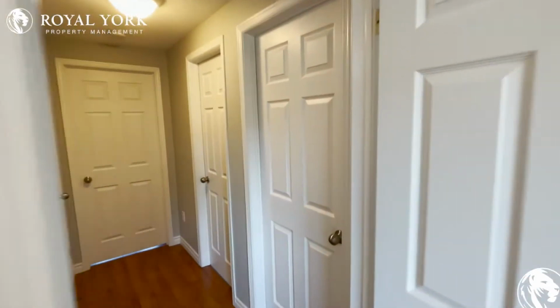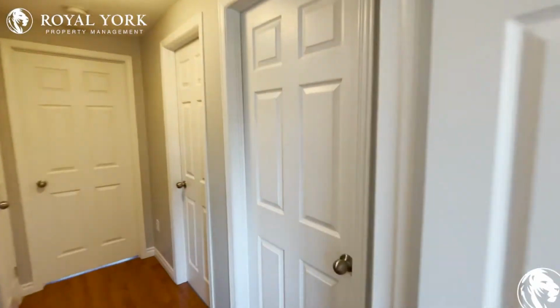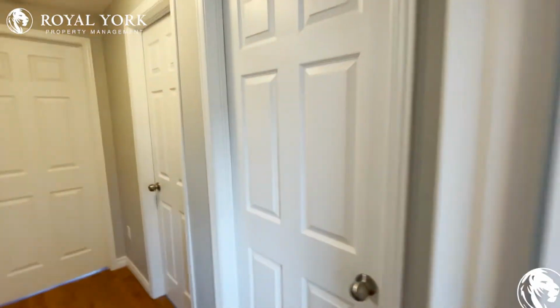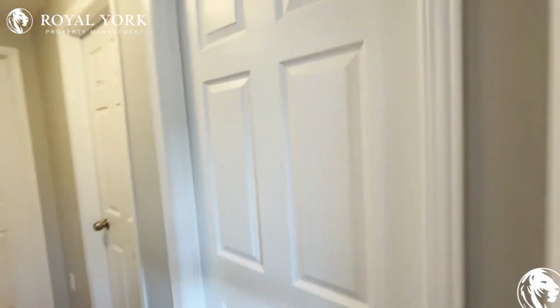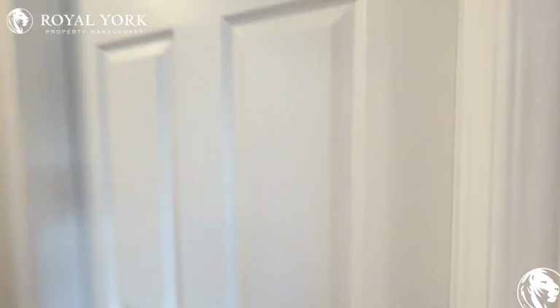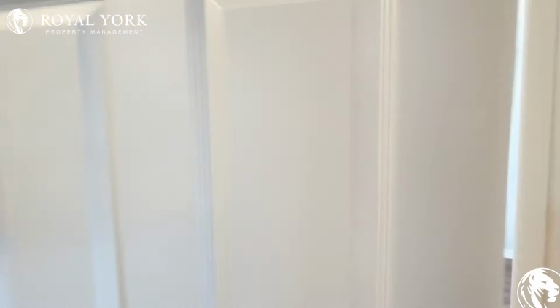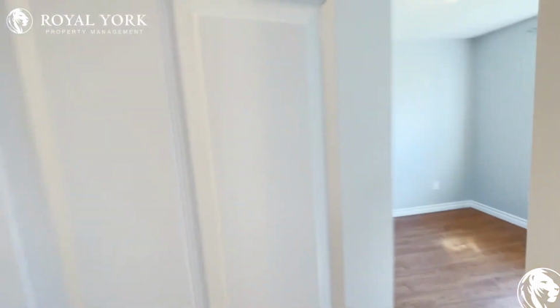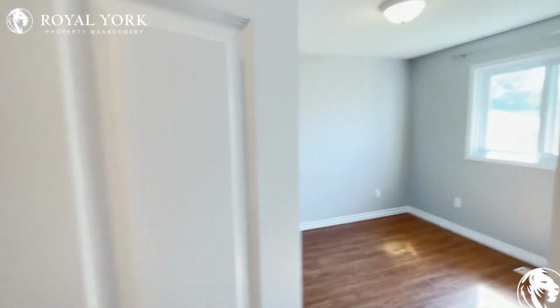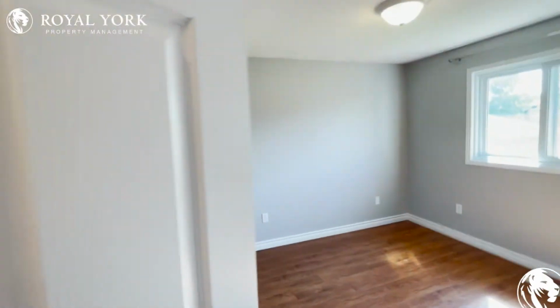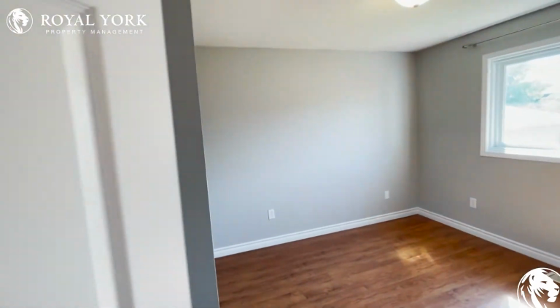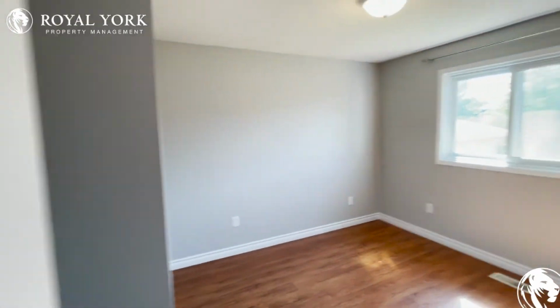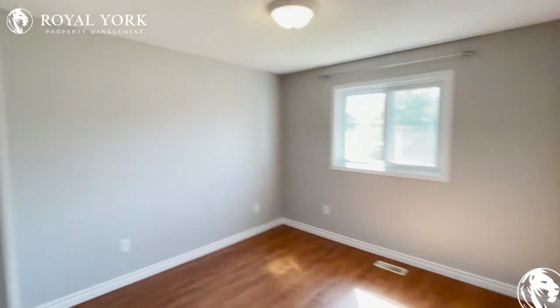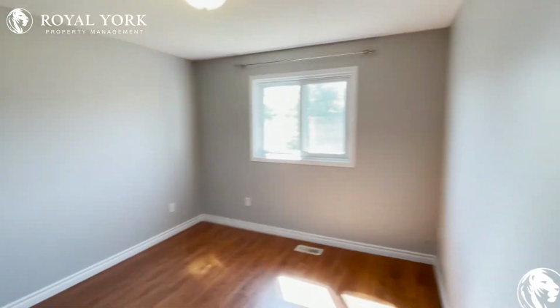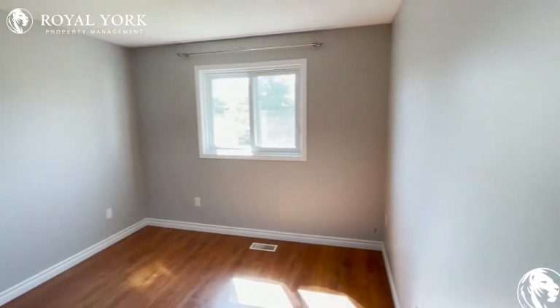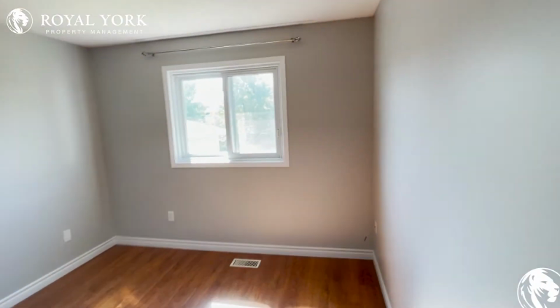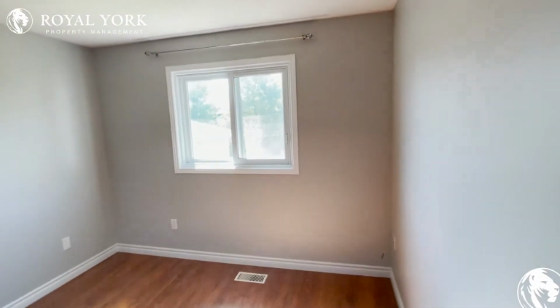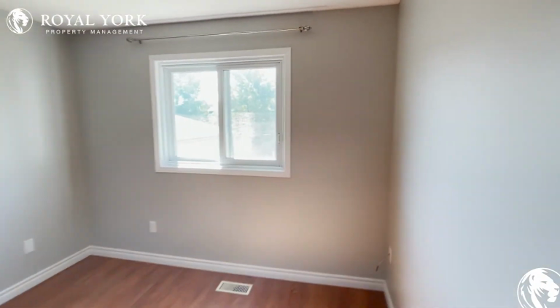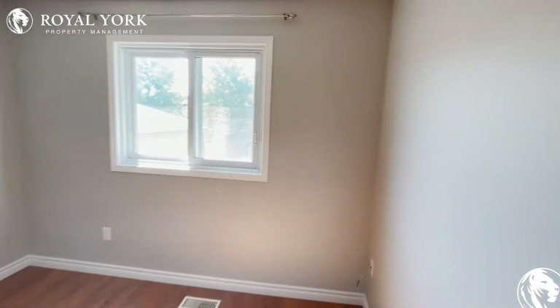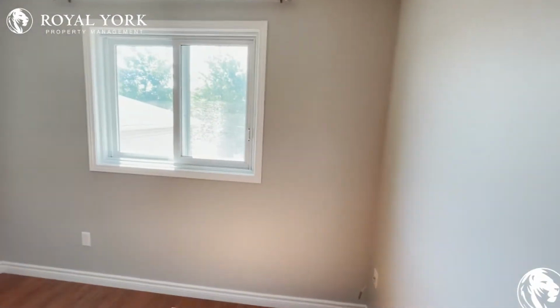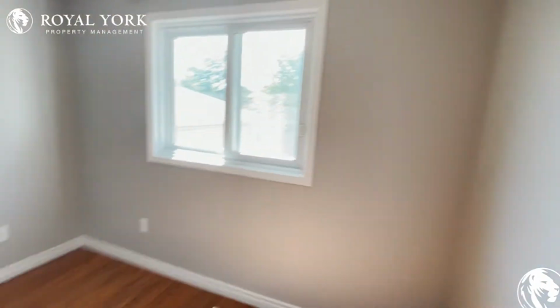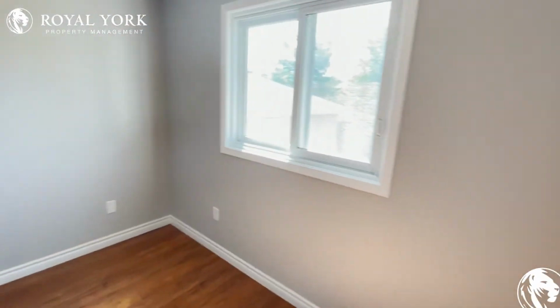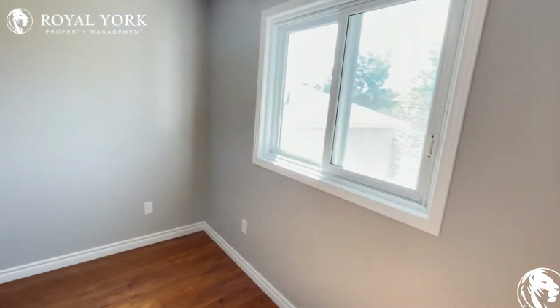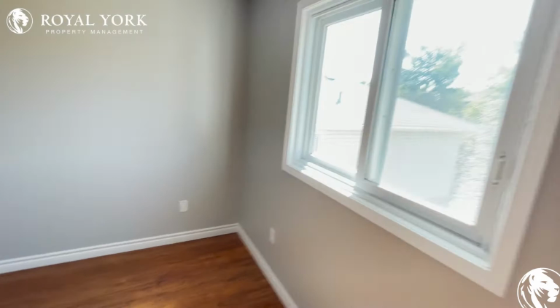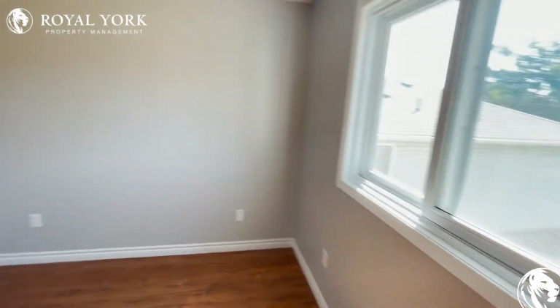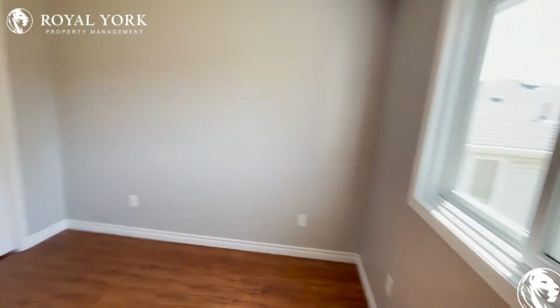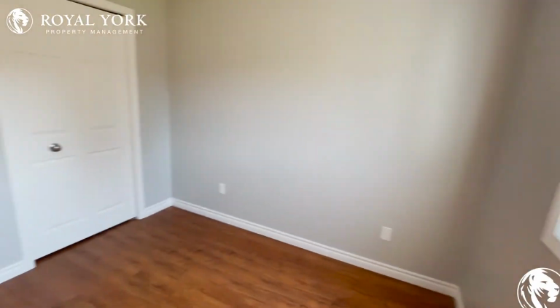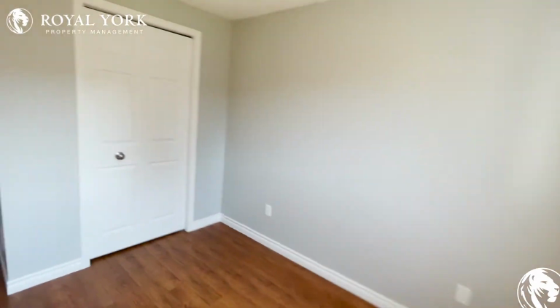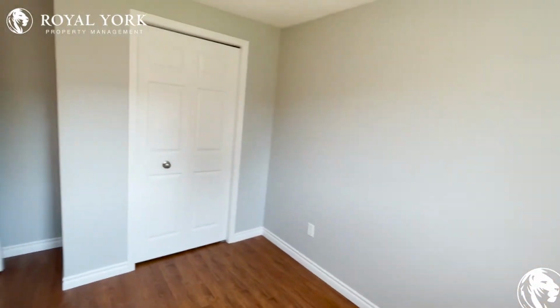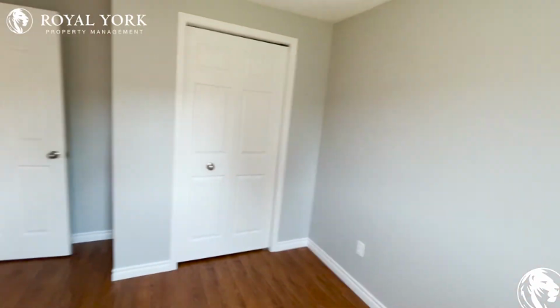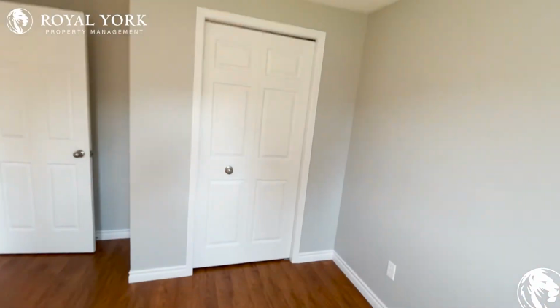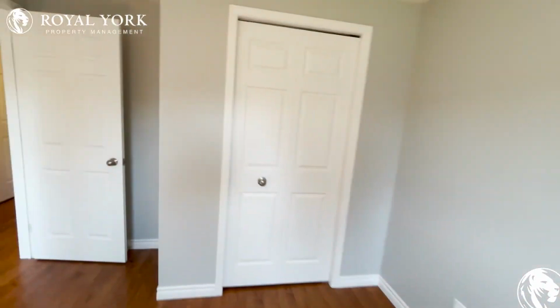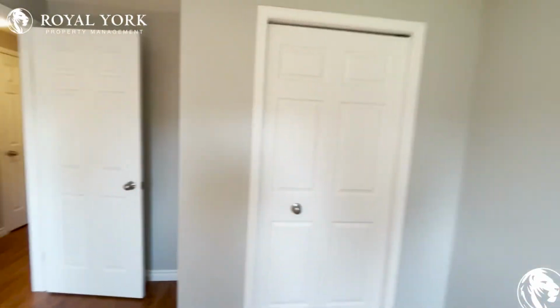Heading on forward to our second bedroom, around the same size as the first. You're looking at a double-sized bed in here, and again, ample closet space.